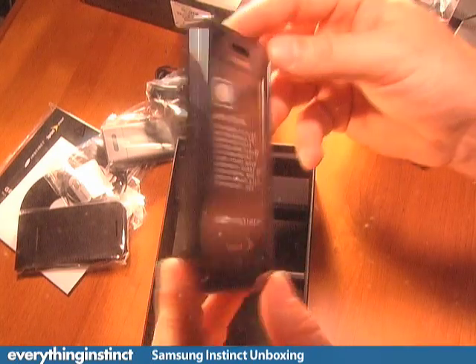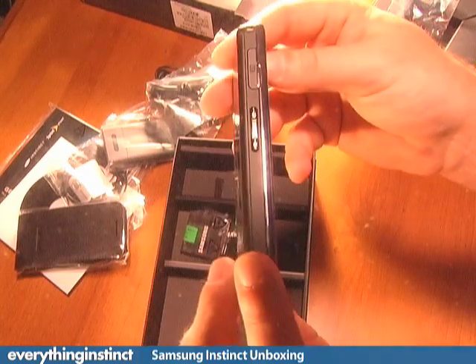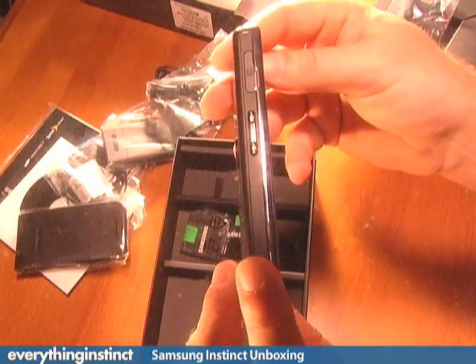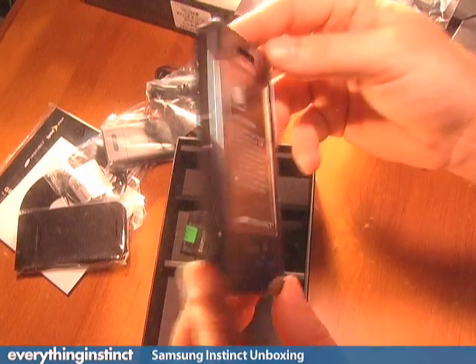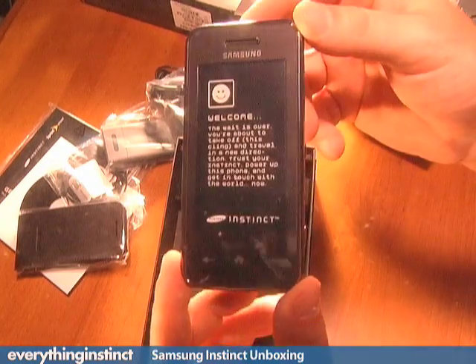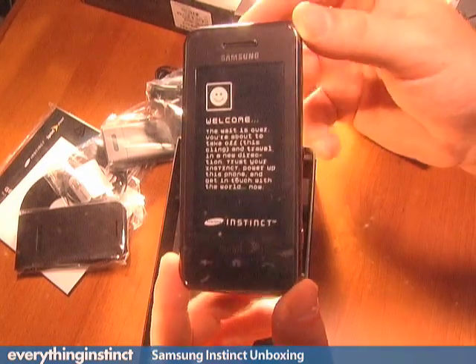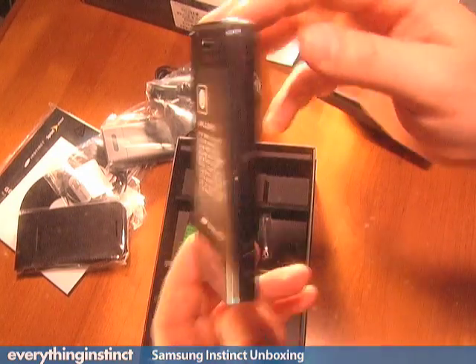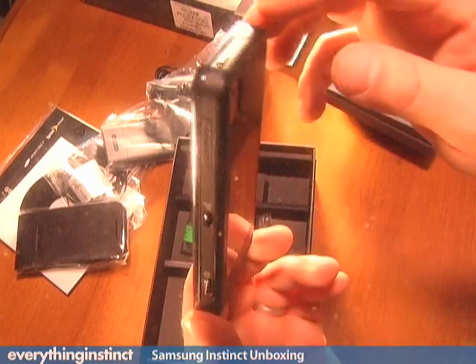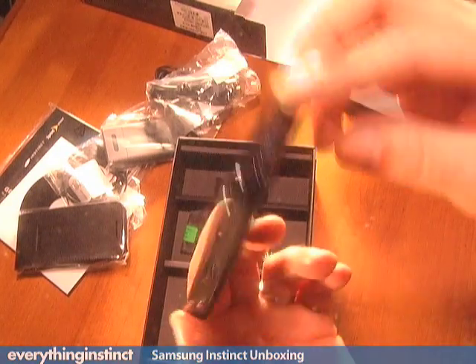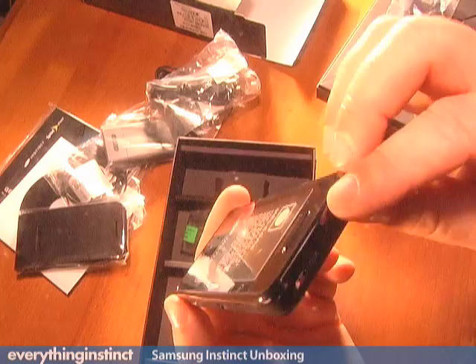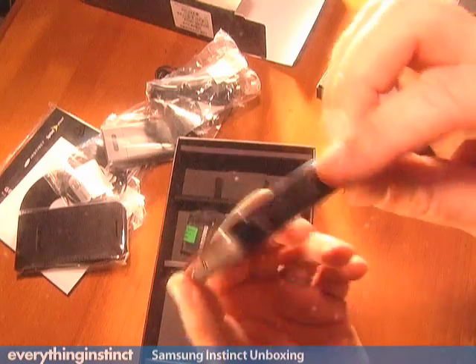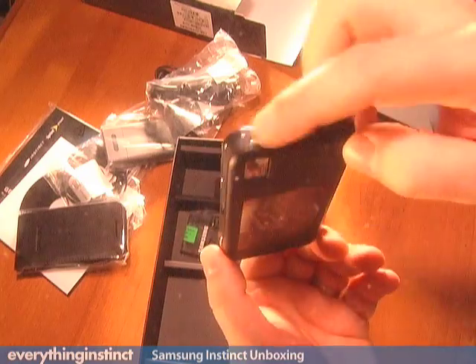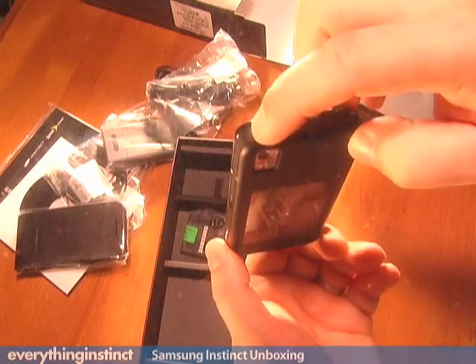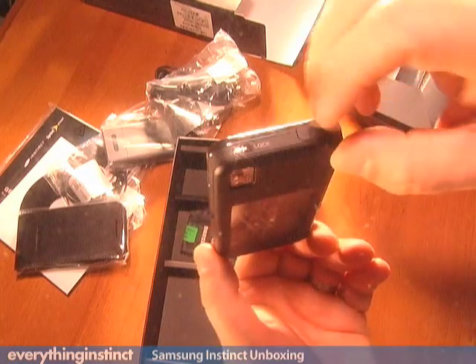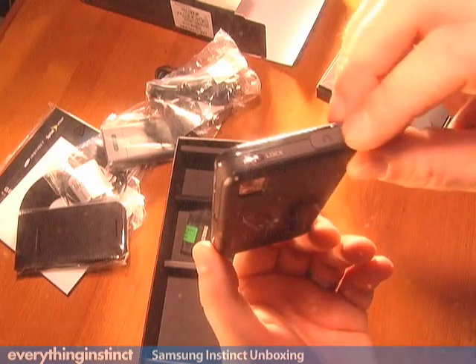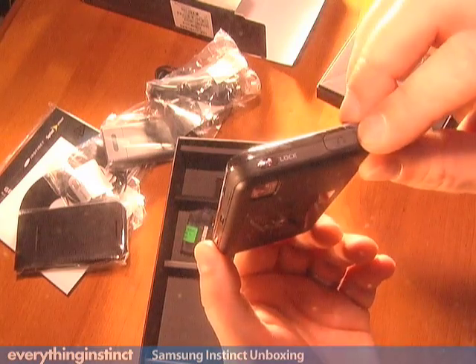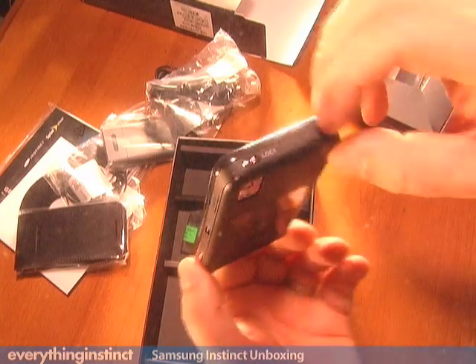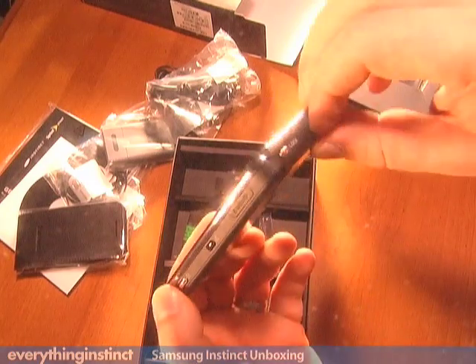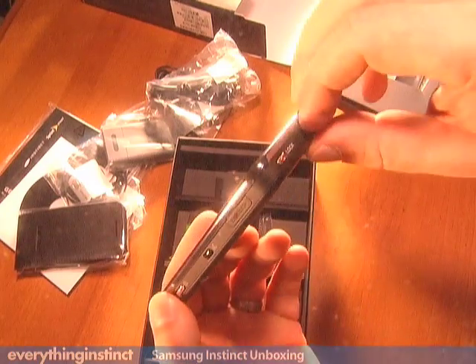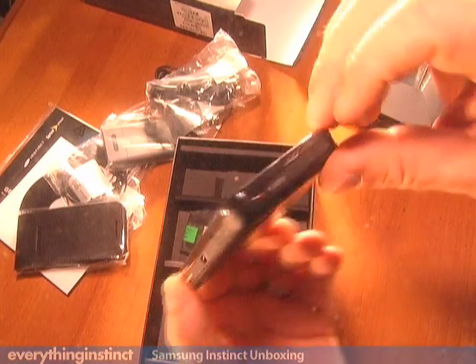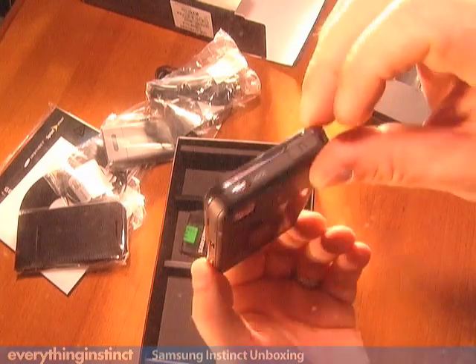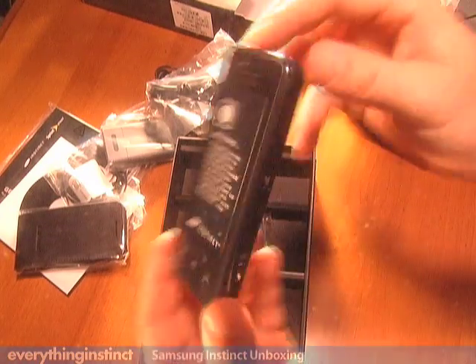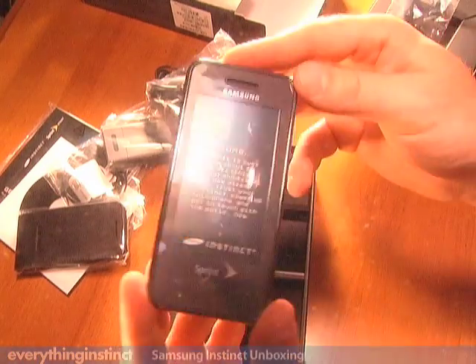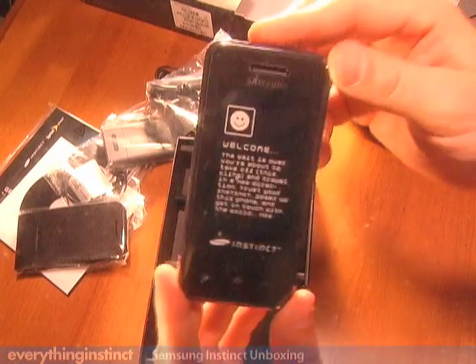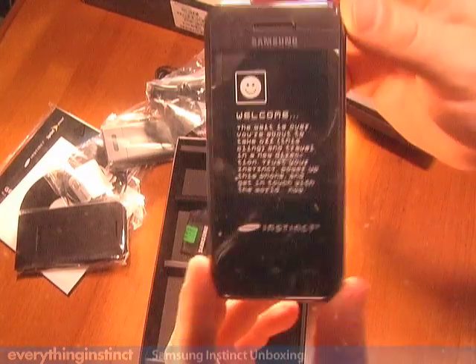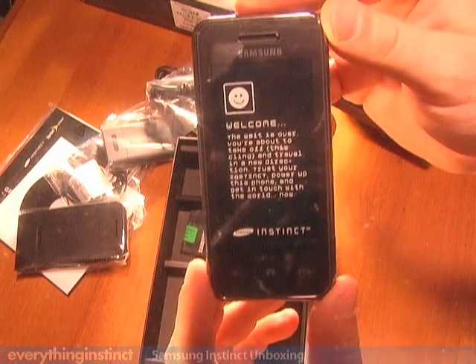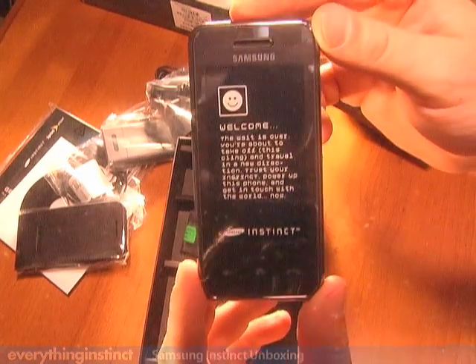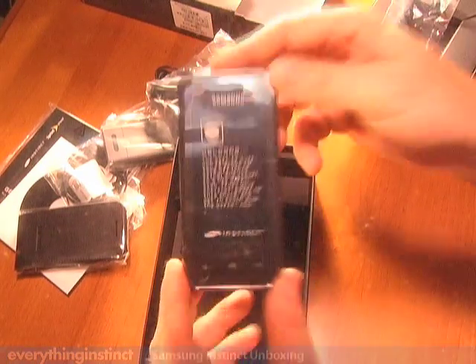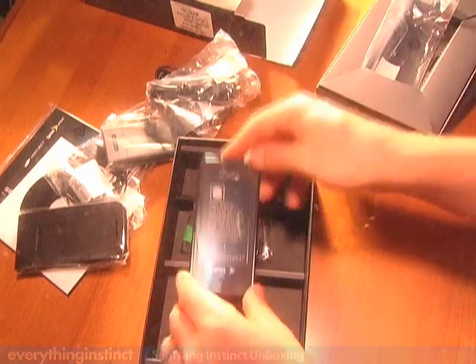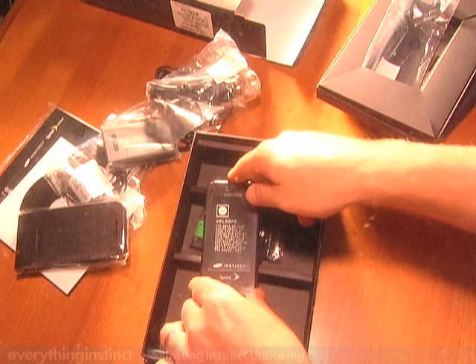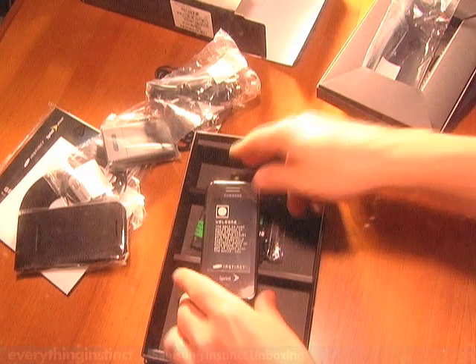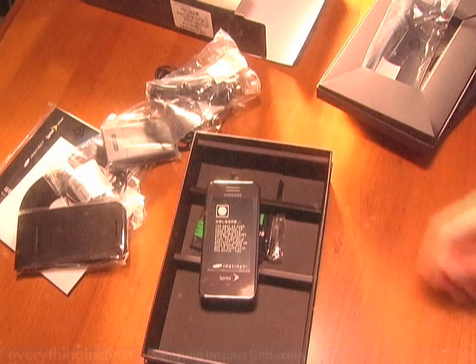For more, check out everythinginstinct.com, and thanks very much for joining us for the unboxing of the Samsung Instinct.